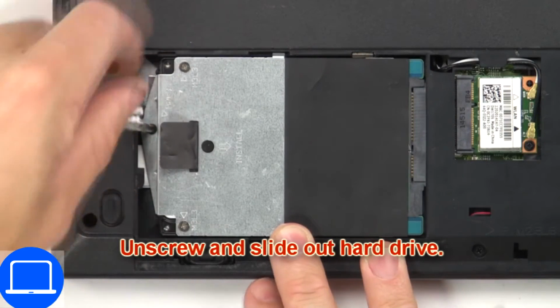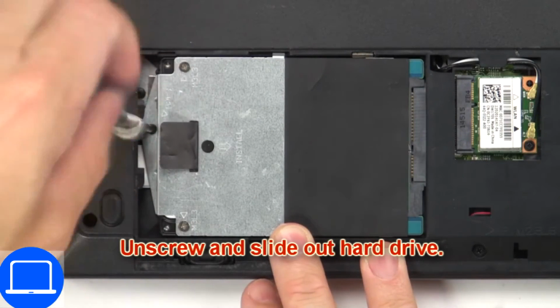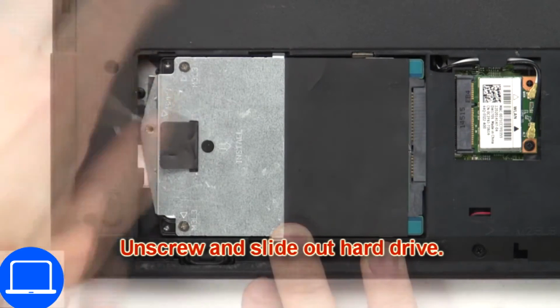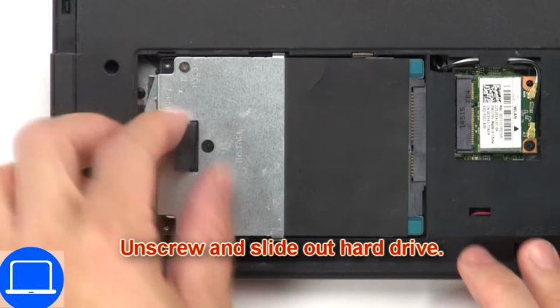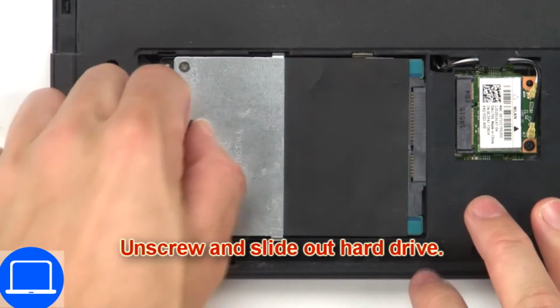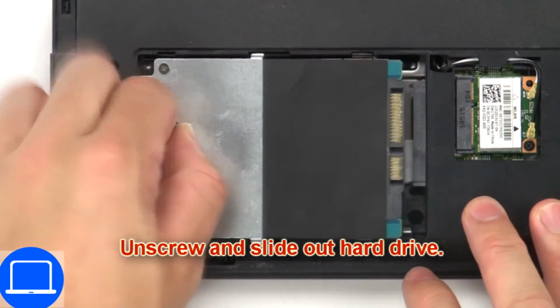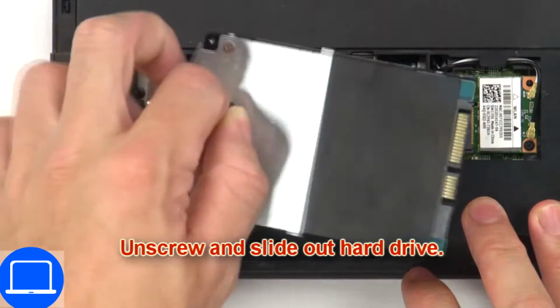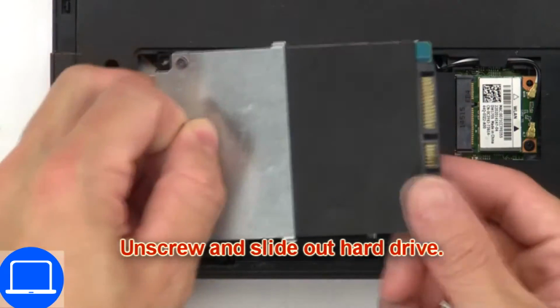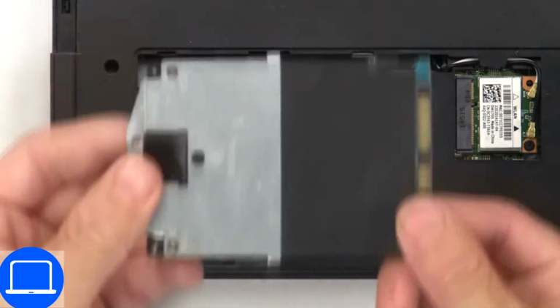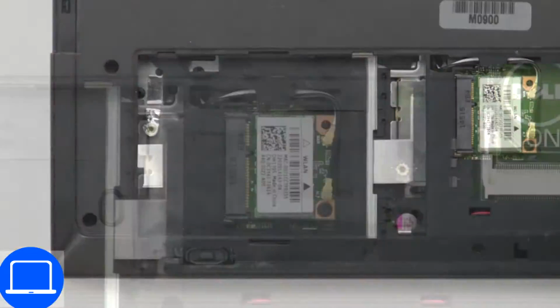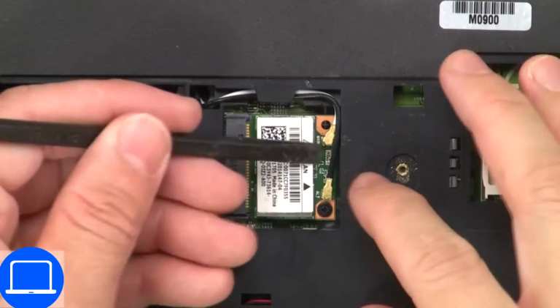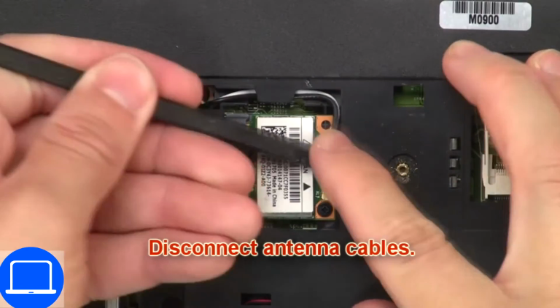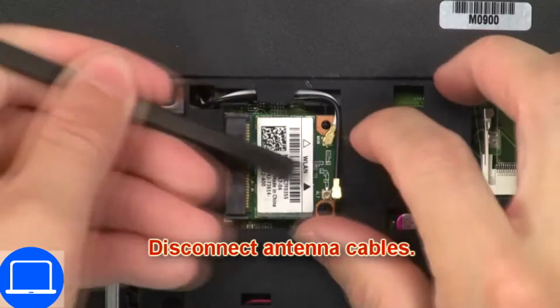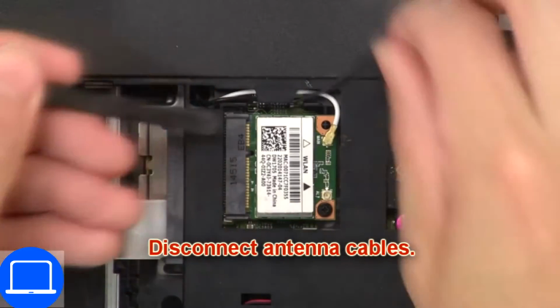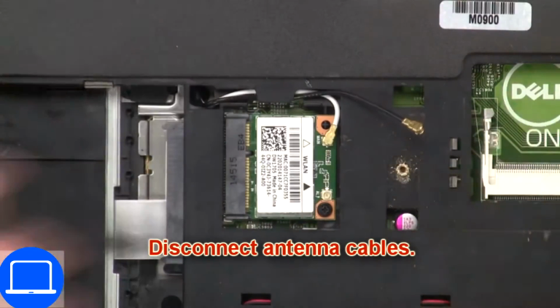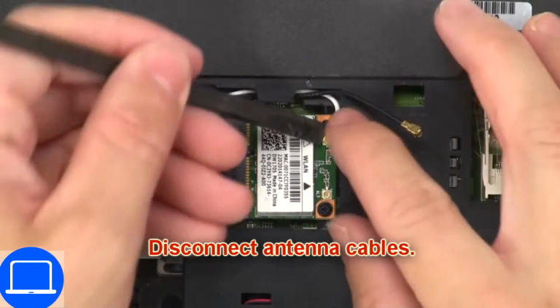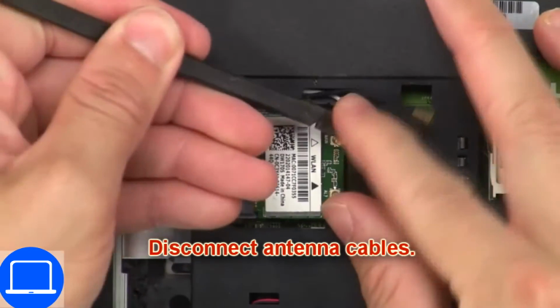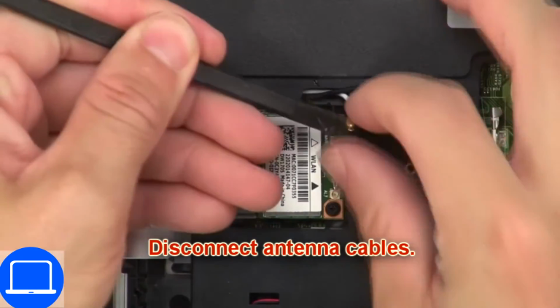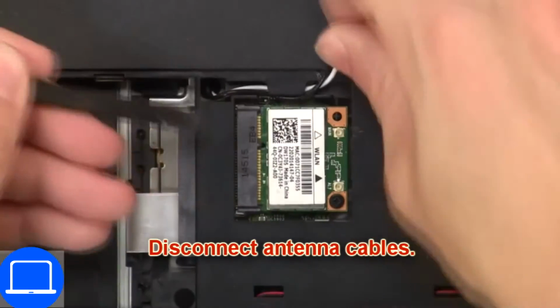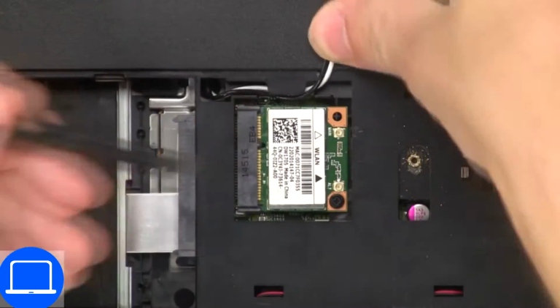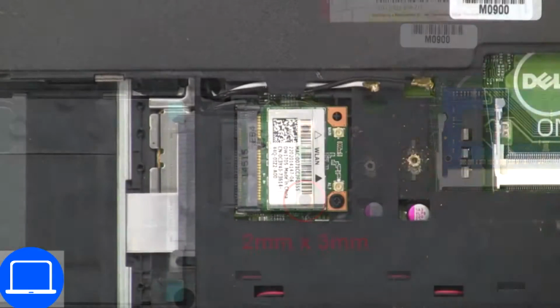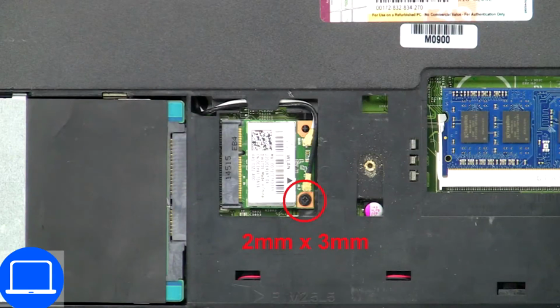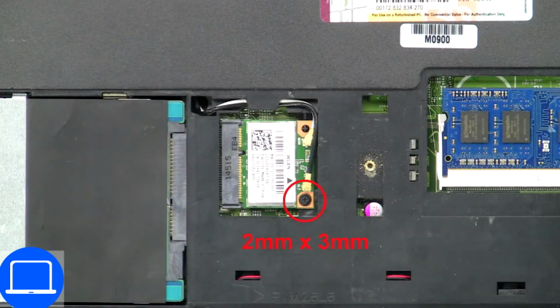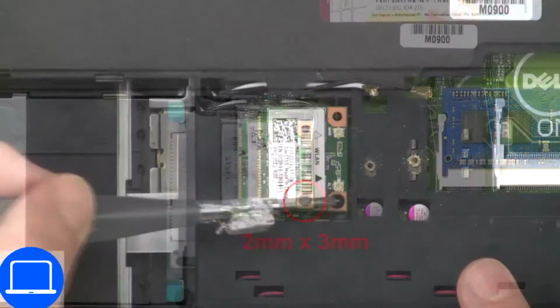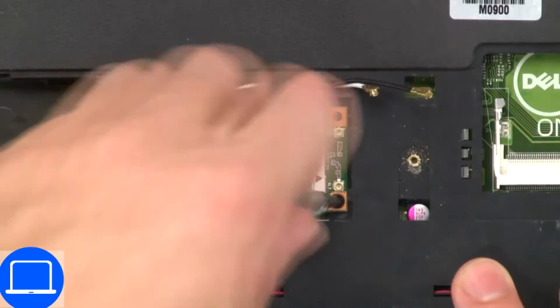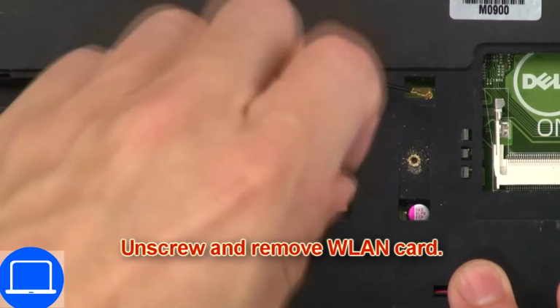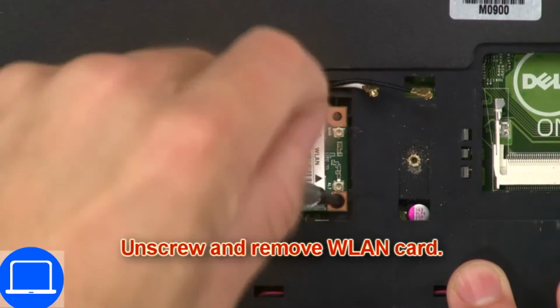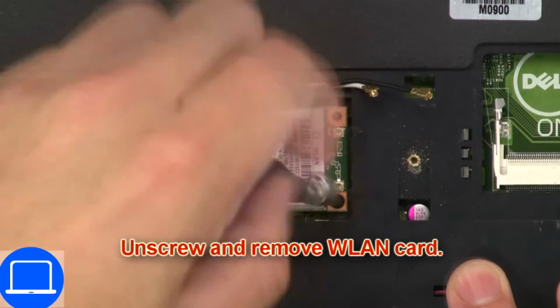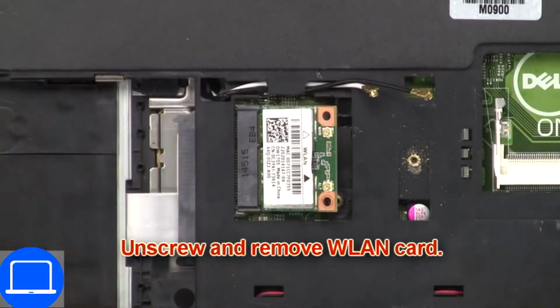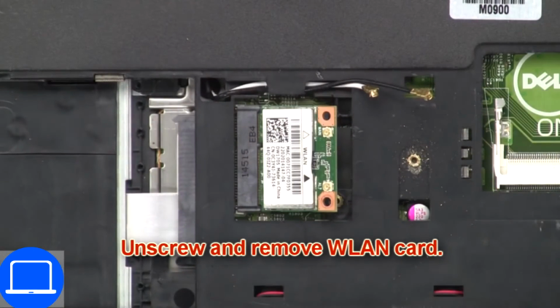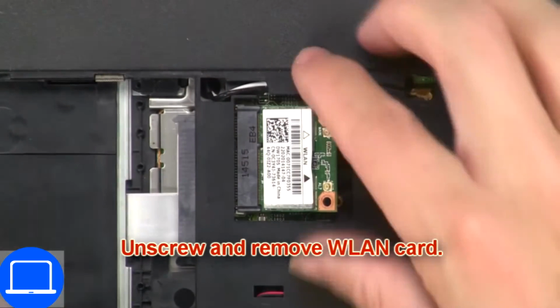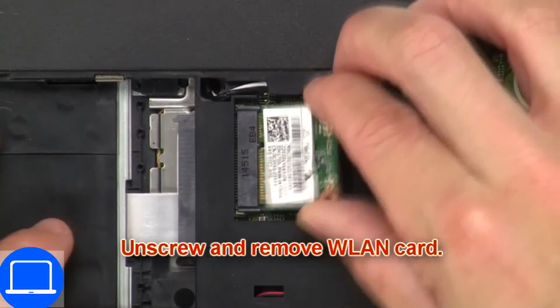Next, unscrew and slide out the hard drive. Now disconnect the antenna cables. Then unscrew and remove the wireless card.